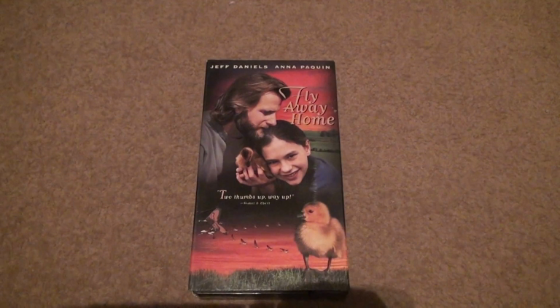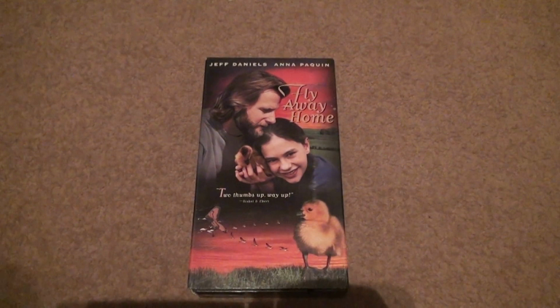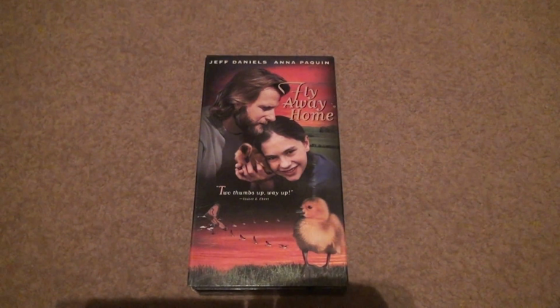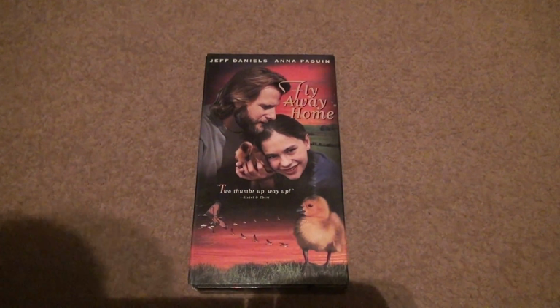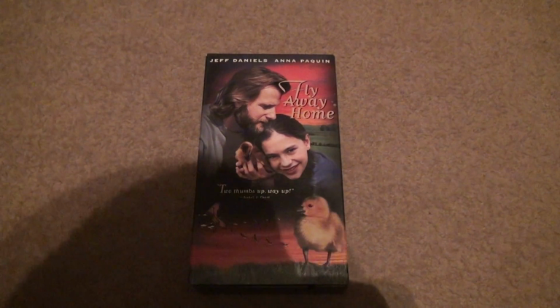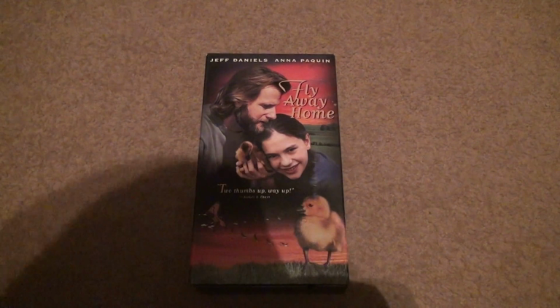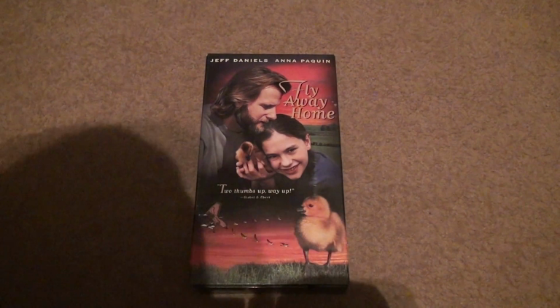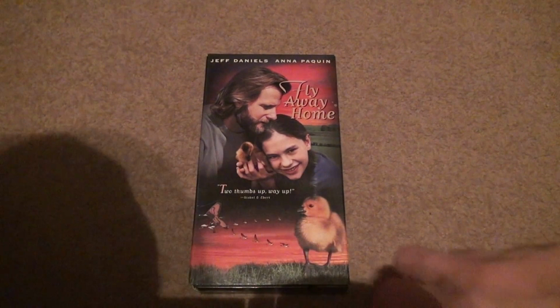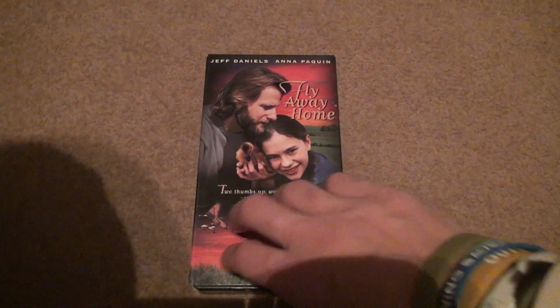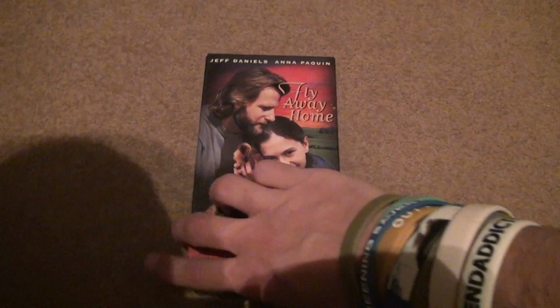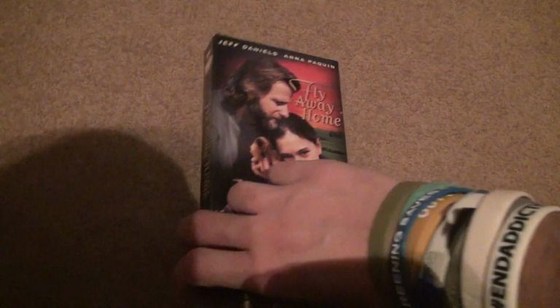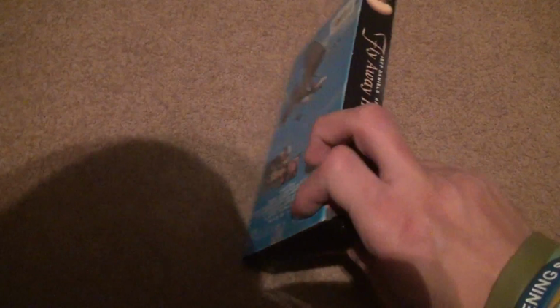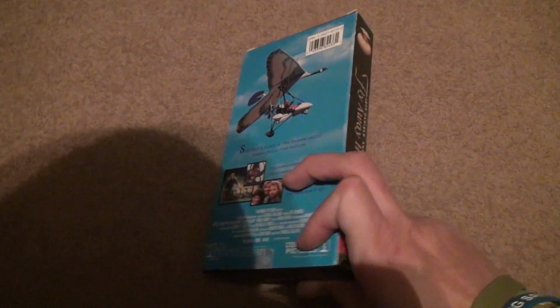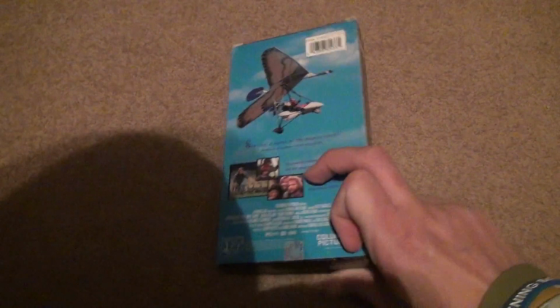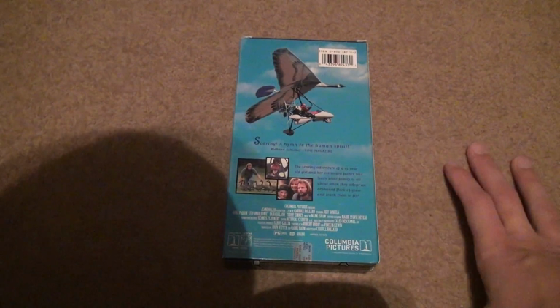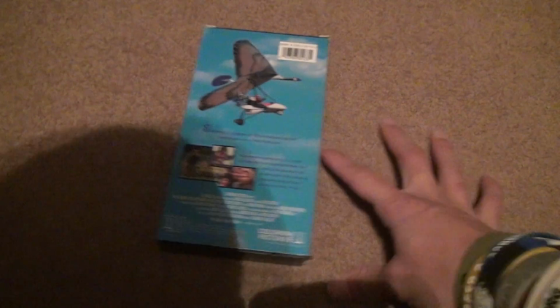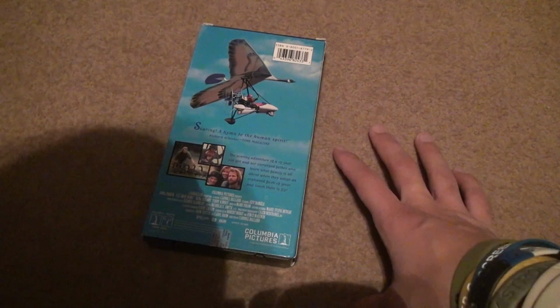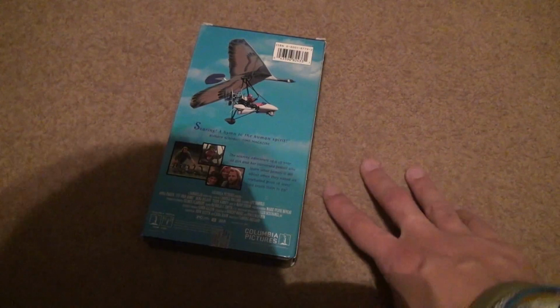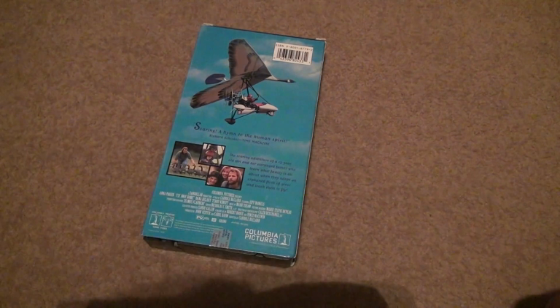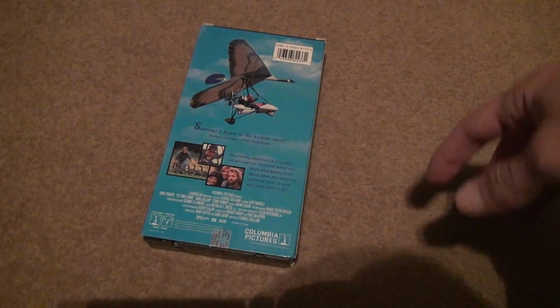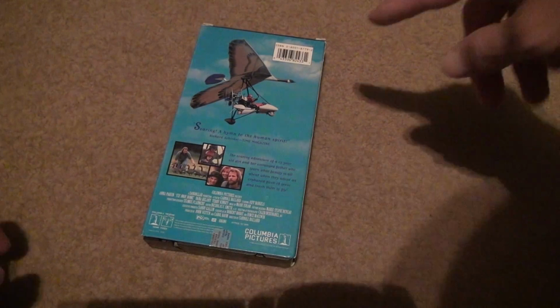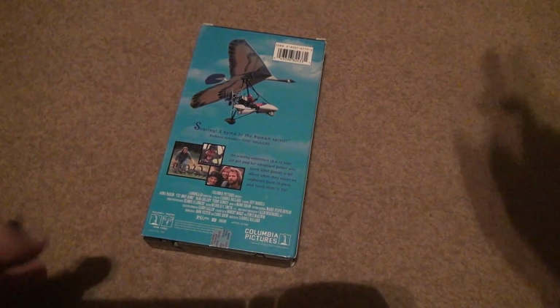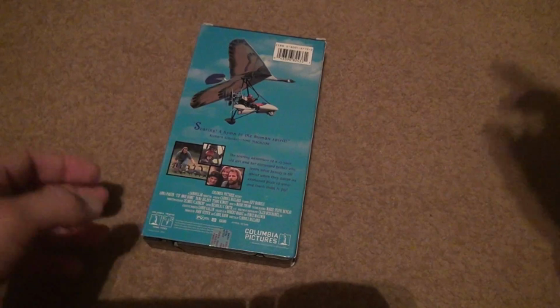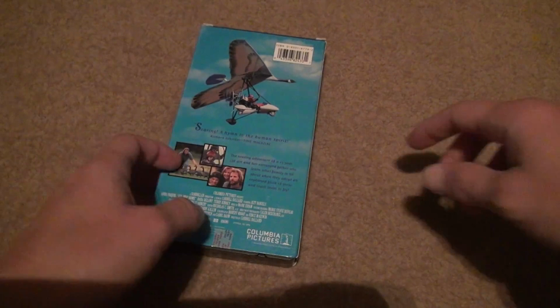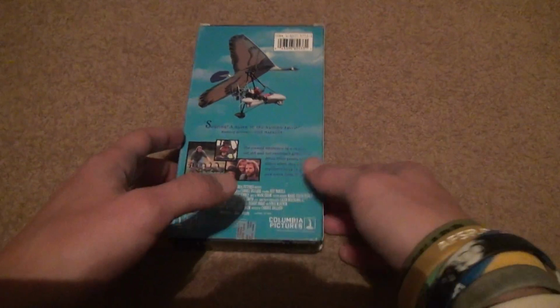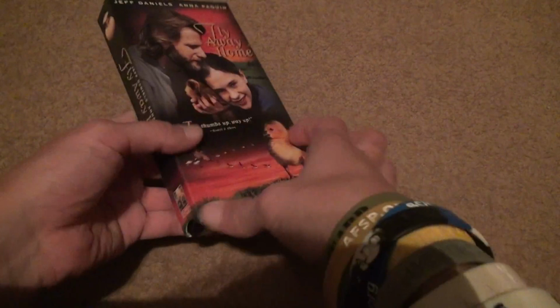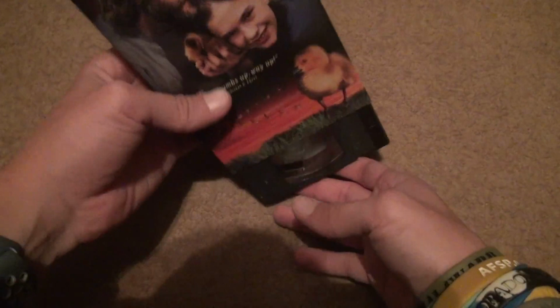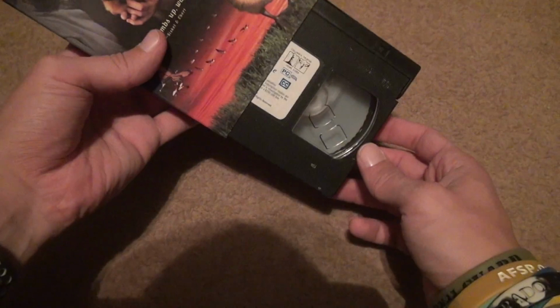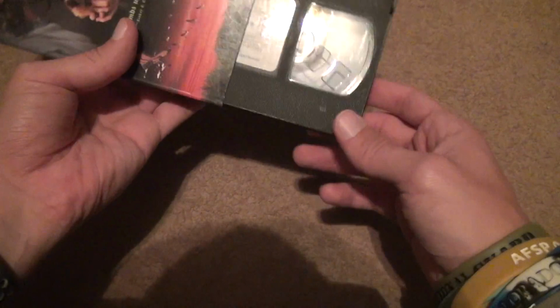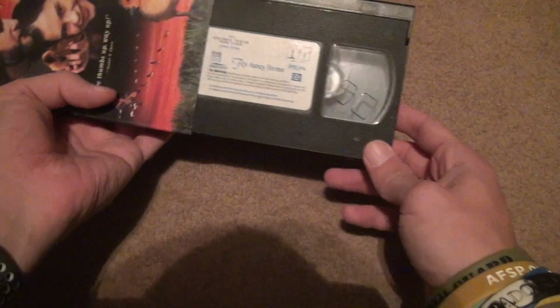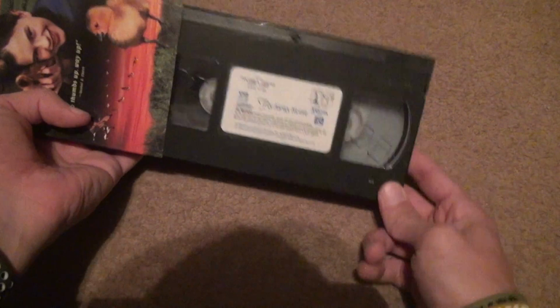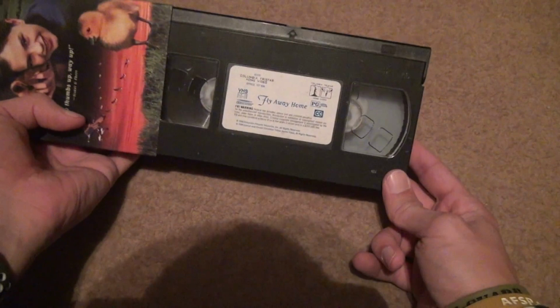Here we are for a Fly Away Home VHS unboxing. Go to the other side — you see a flying thing sailing around. Open this up.